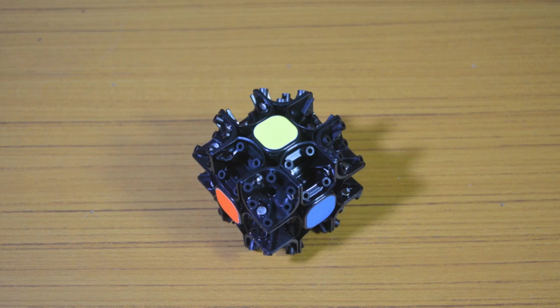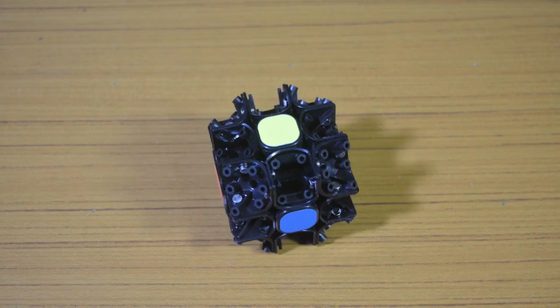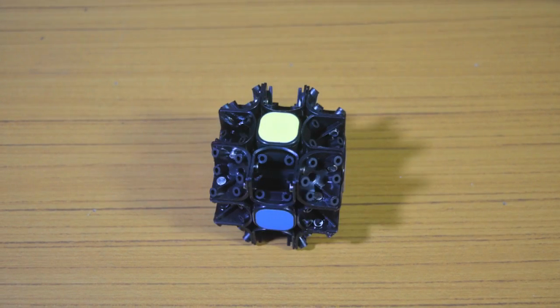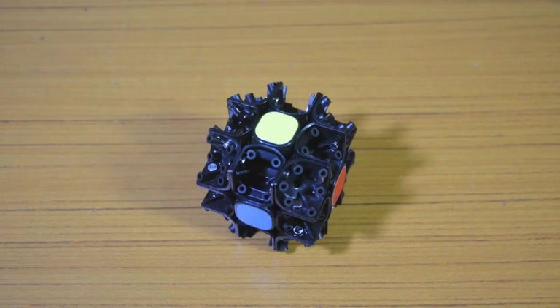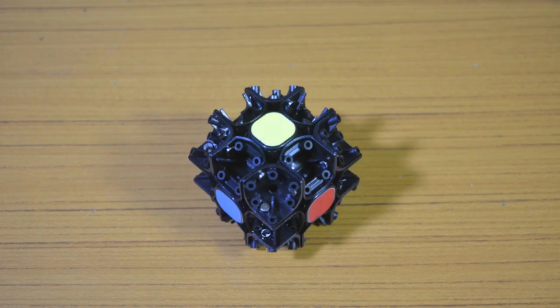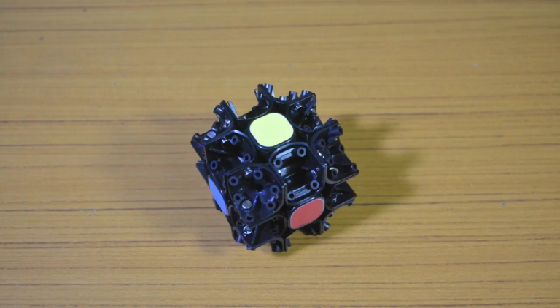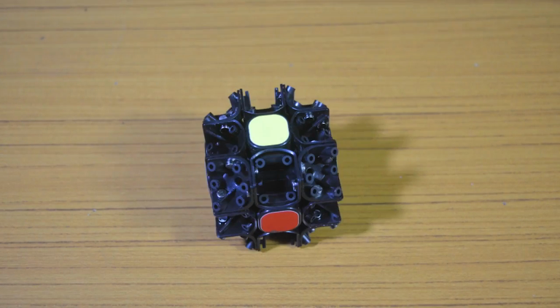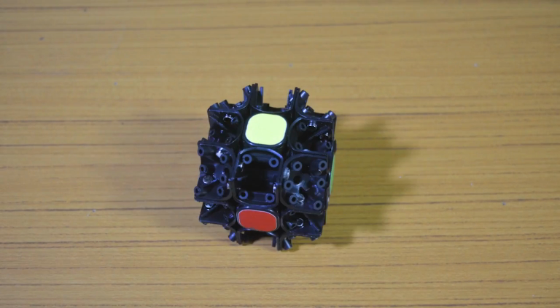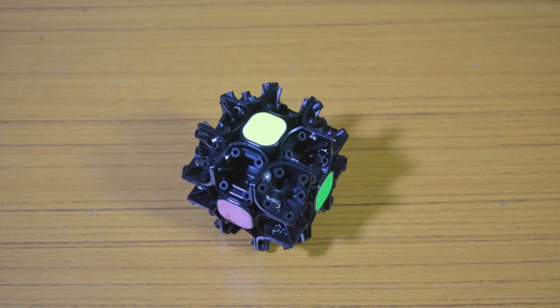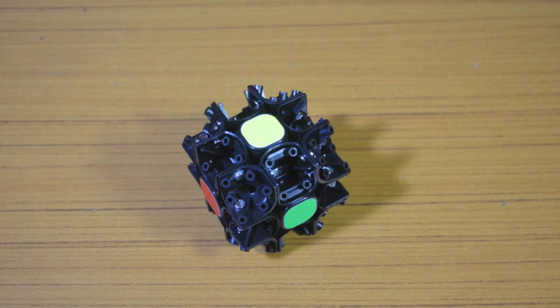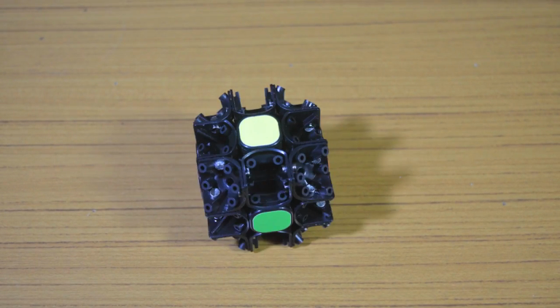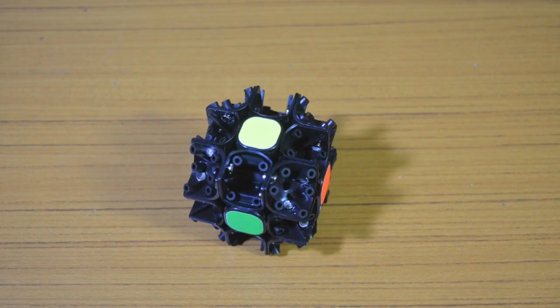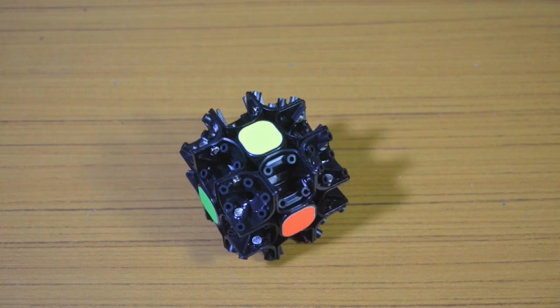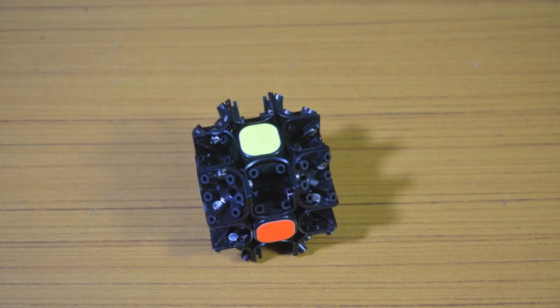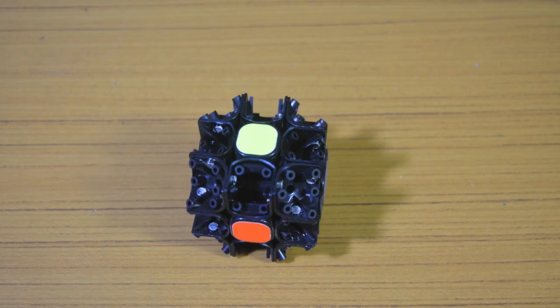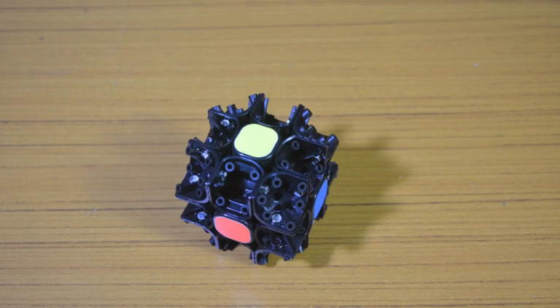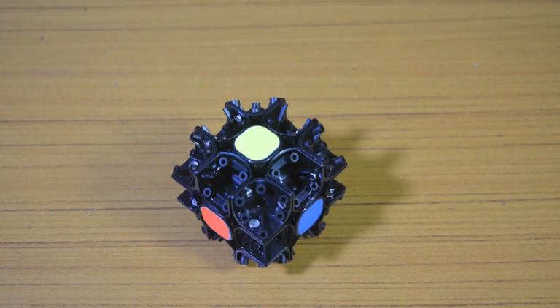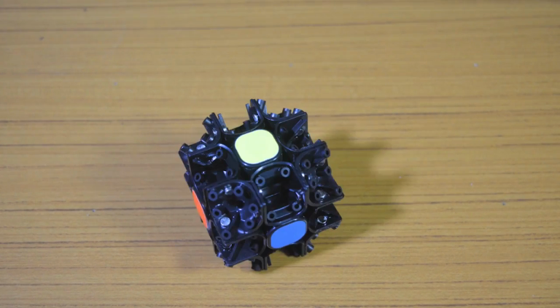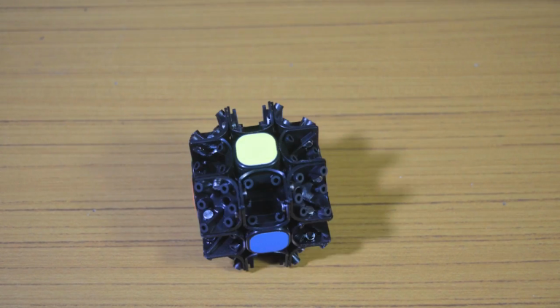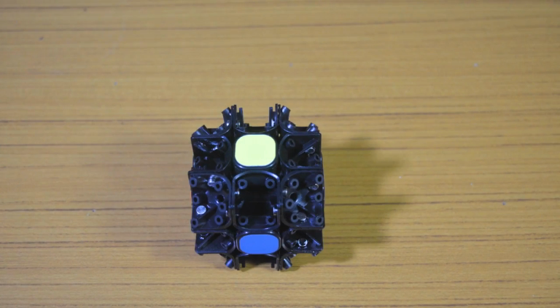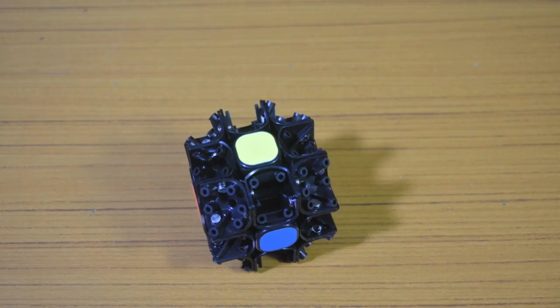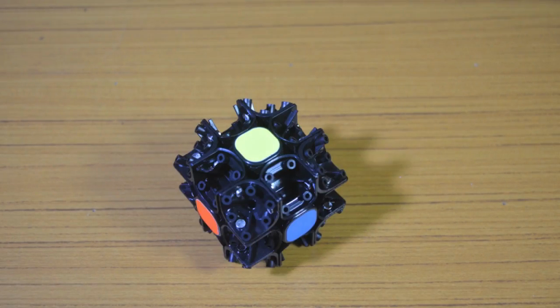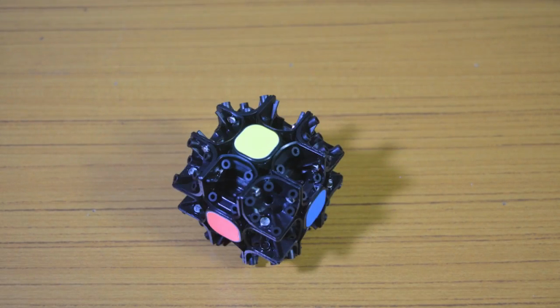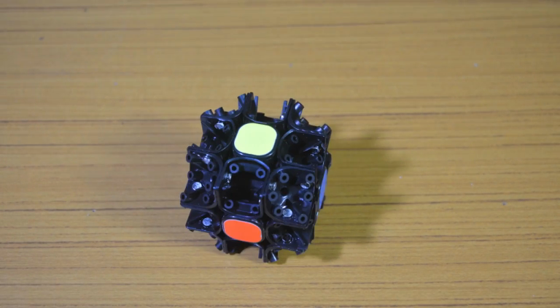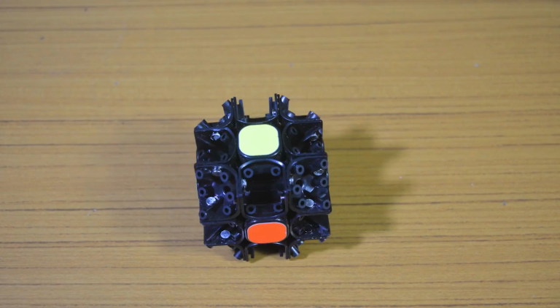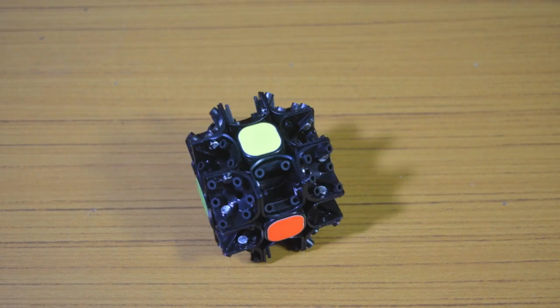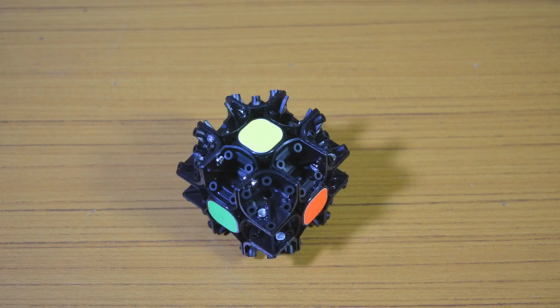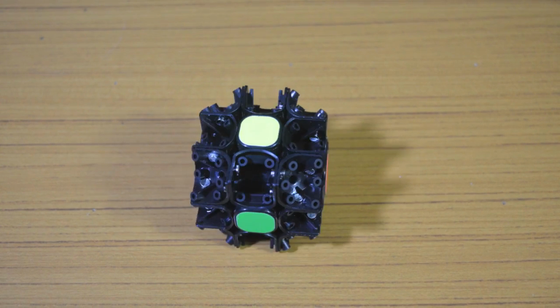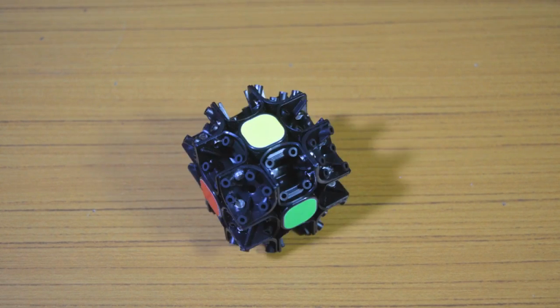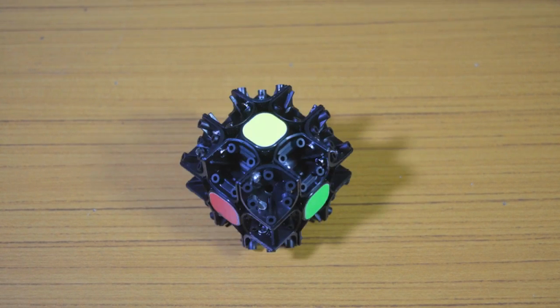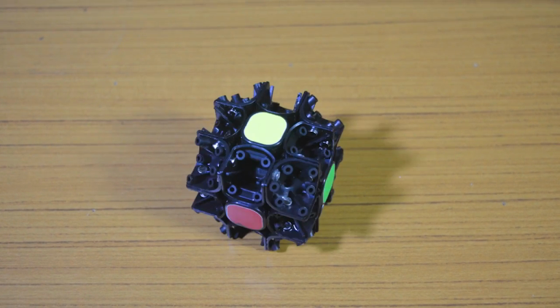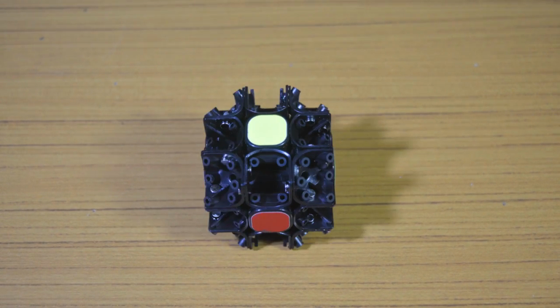Hello guys, it's me CriticalCubing, and today I am going to show you how you can make your own magnetic cube. Personally I made a magnetic GTS, but I will show you how you can do it for any of the cubes like Valk, Thunderclap, and so on.